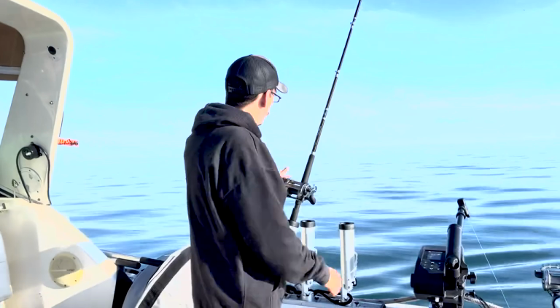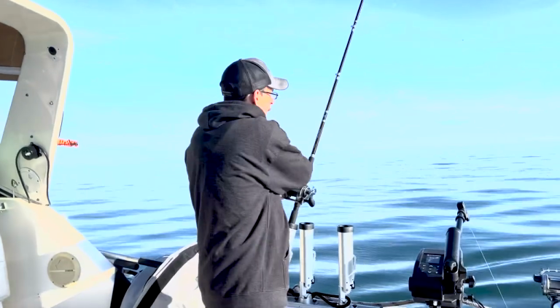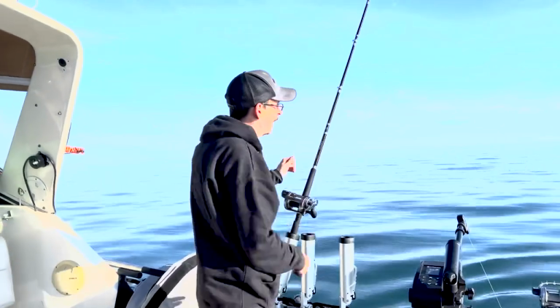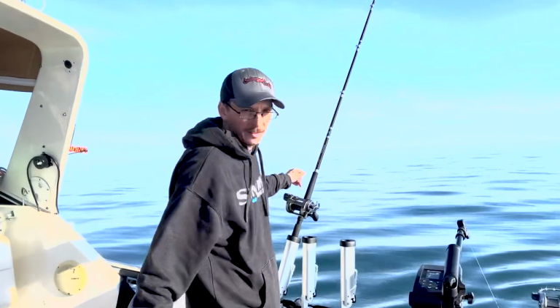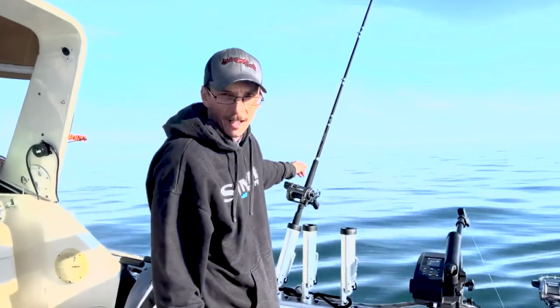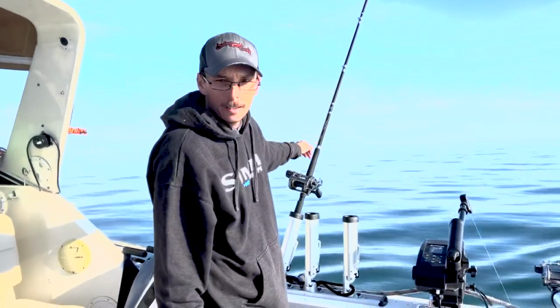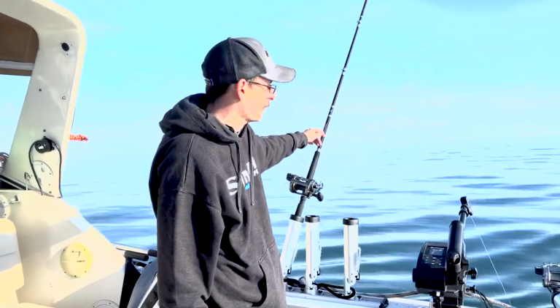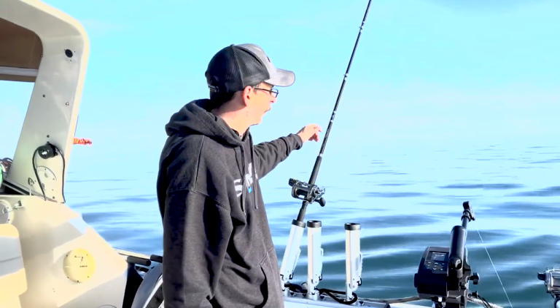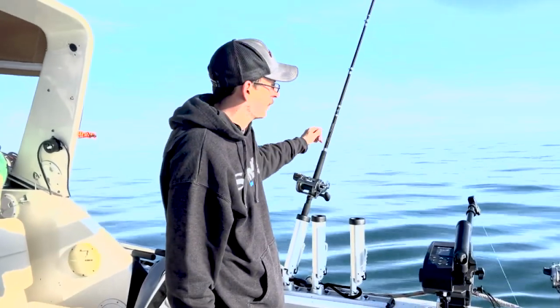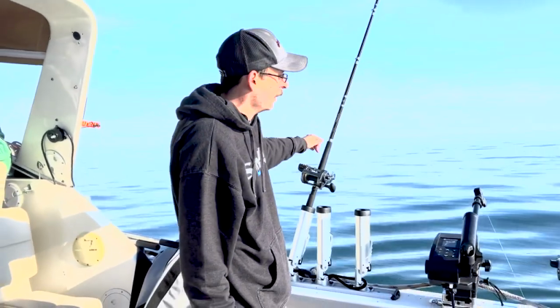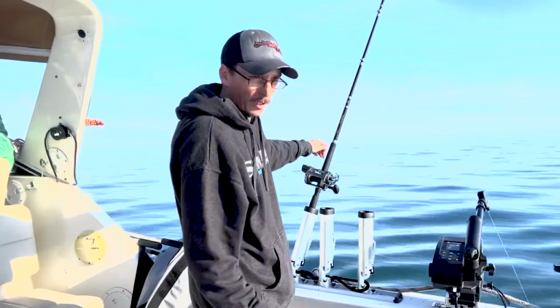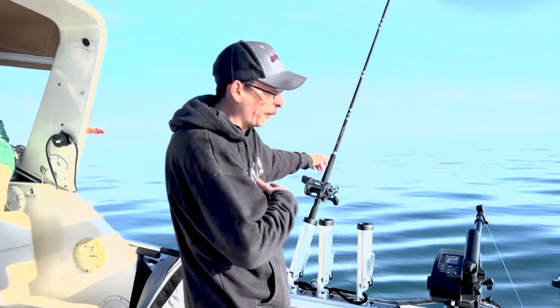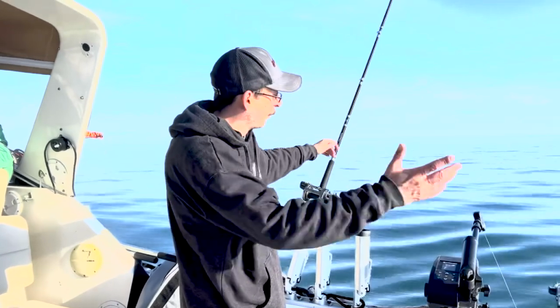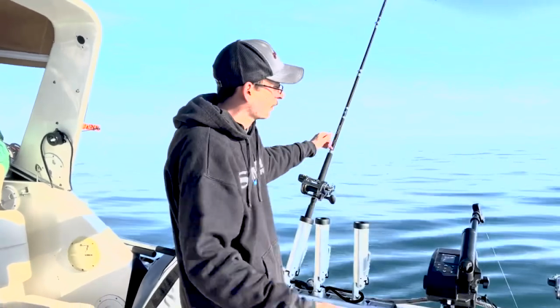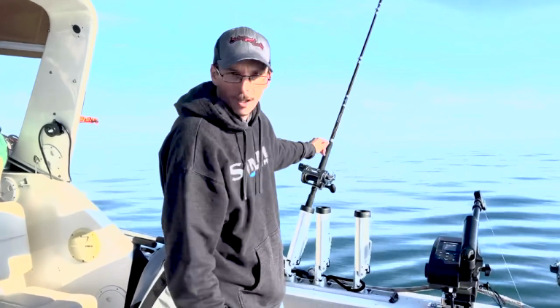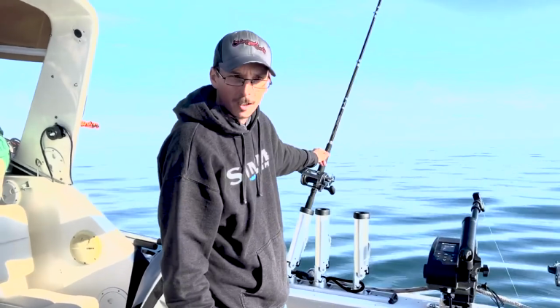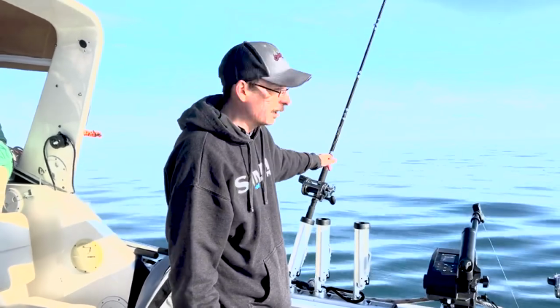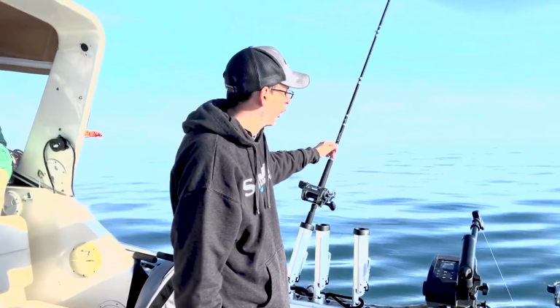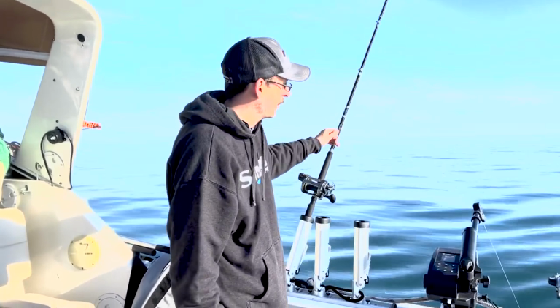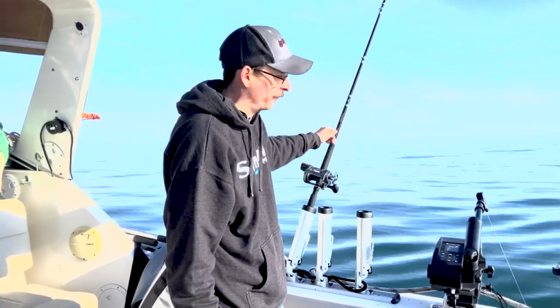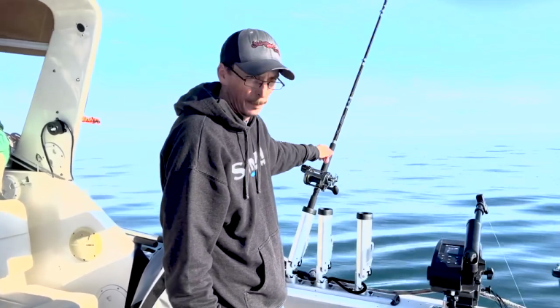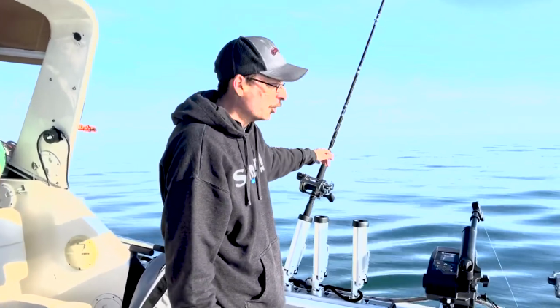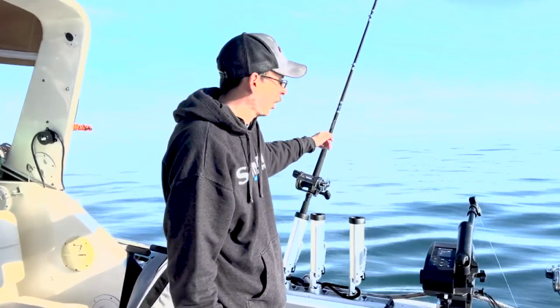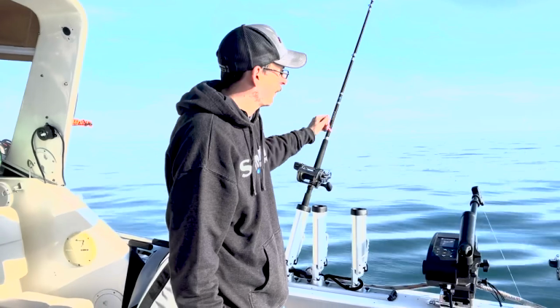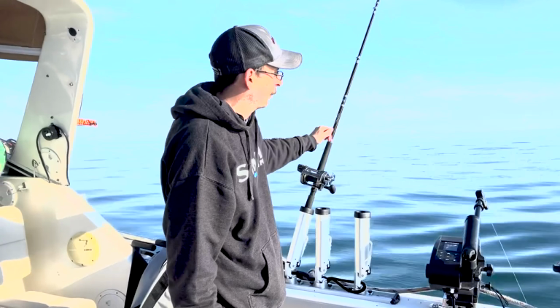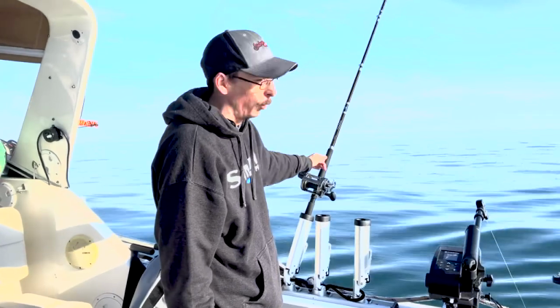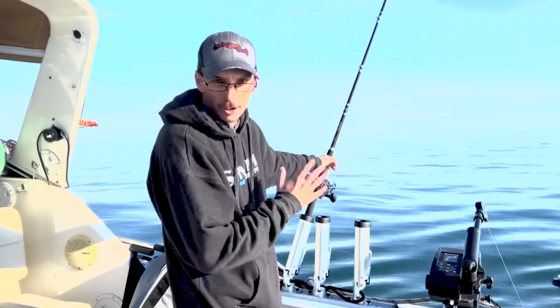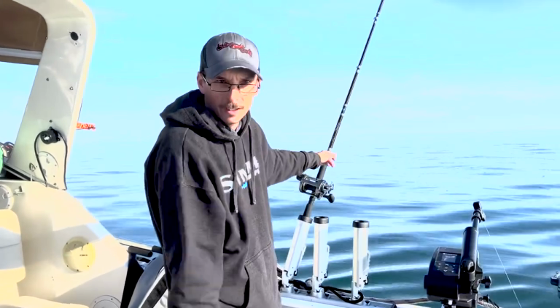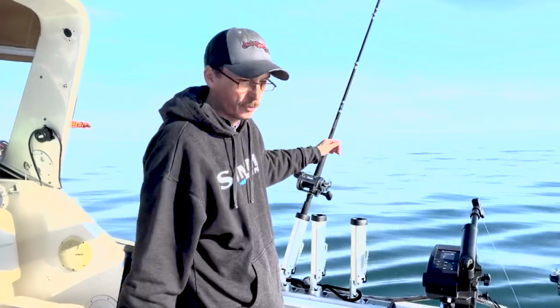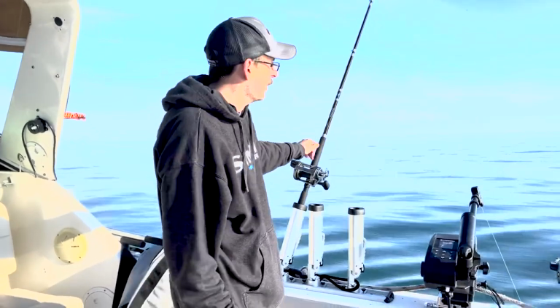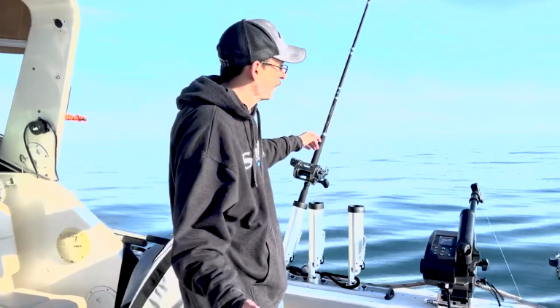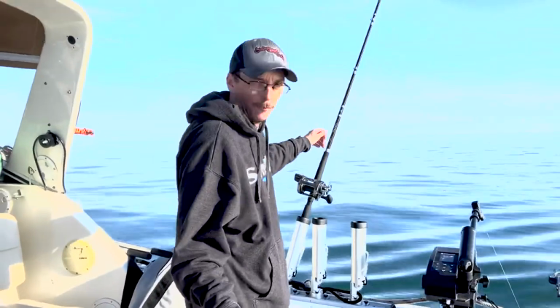So again, the advantage is that if I get a bite on this particular 300 setup, once that rubber band breaks and comes out of the Amish Outfitter clippers, no longer do we have to fight the planer board — we're just fighting the fish. So a little different setup for you.